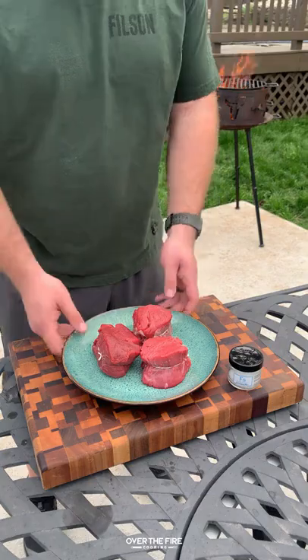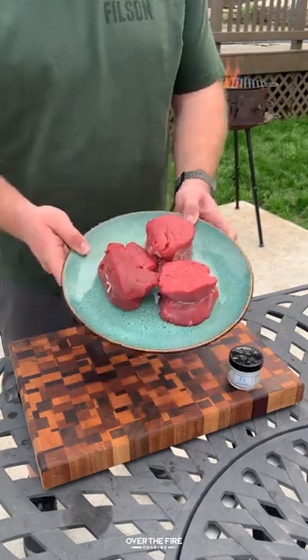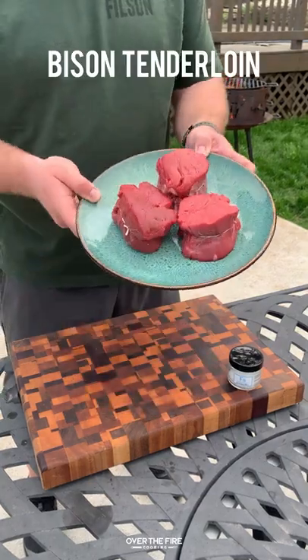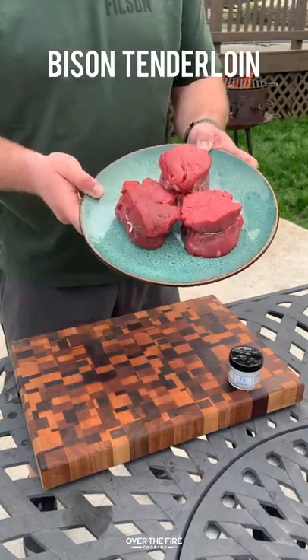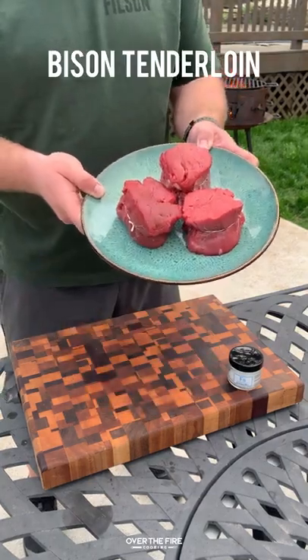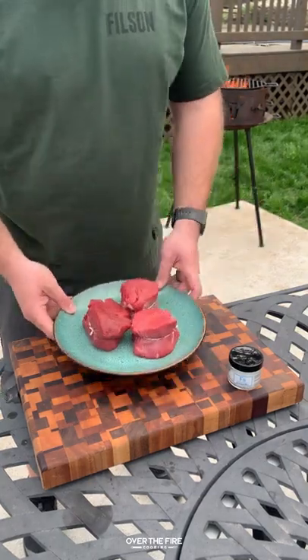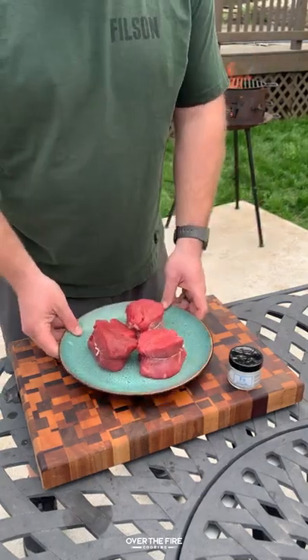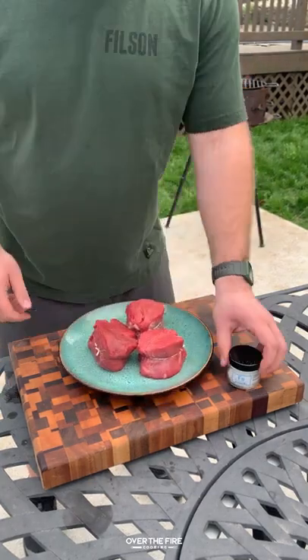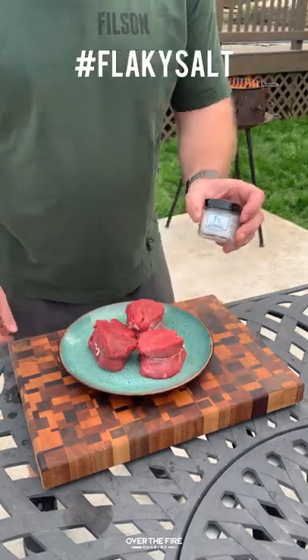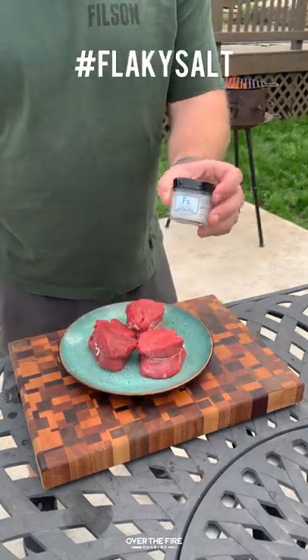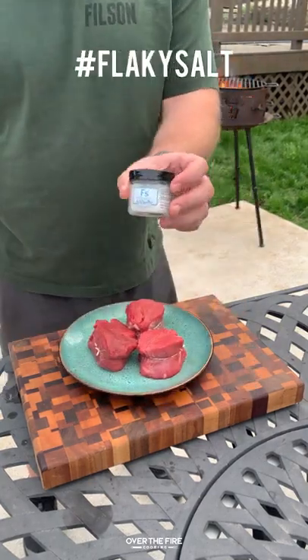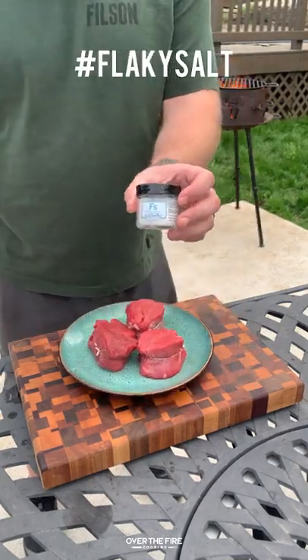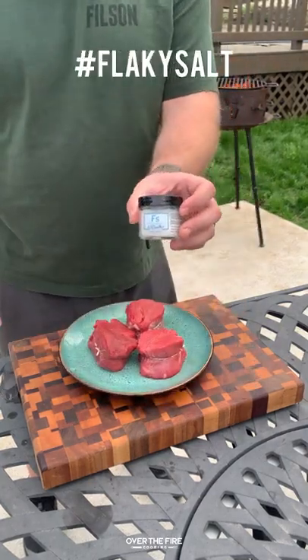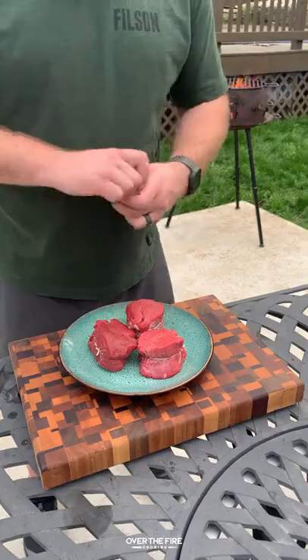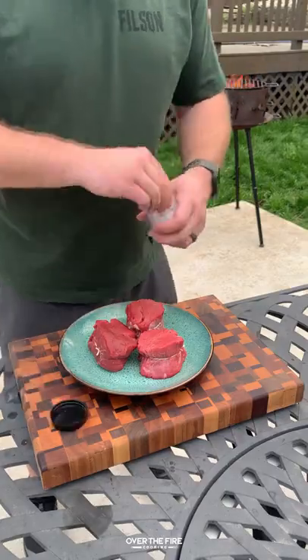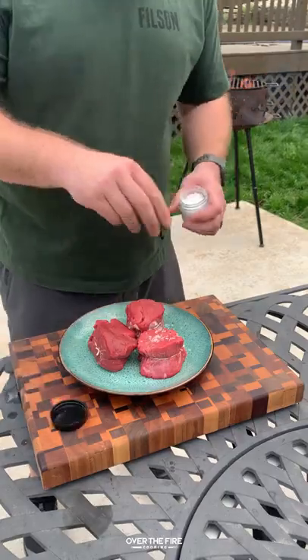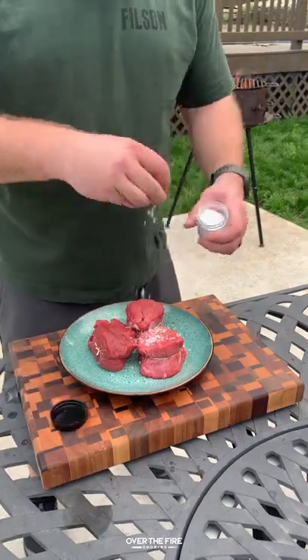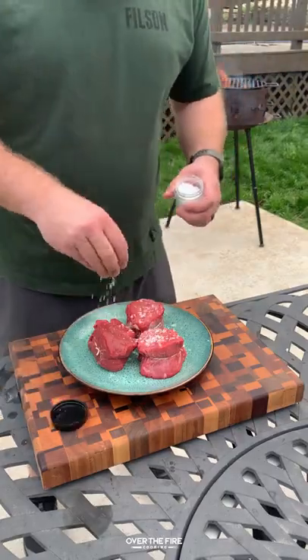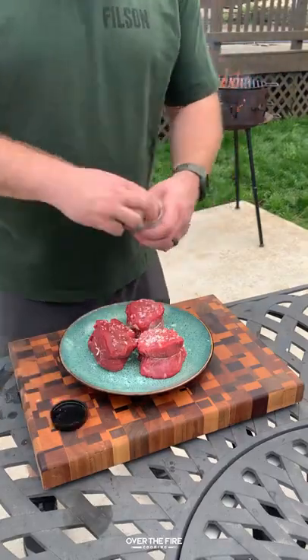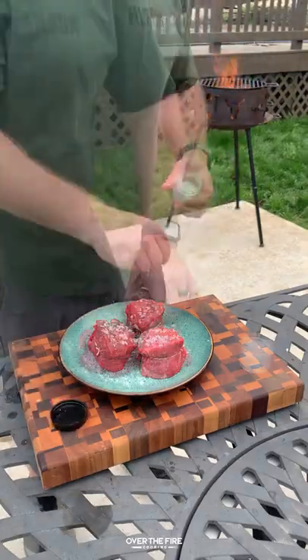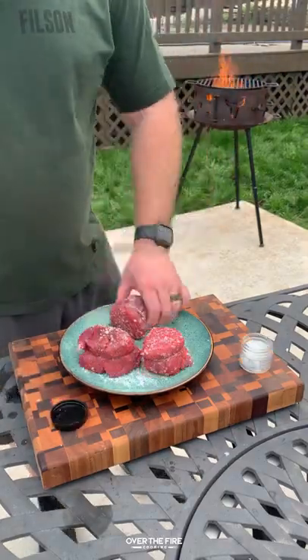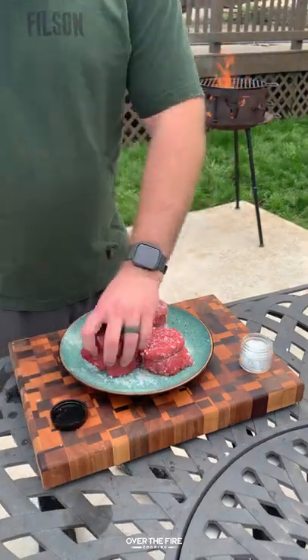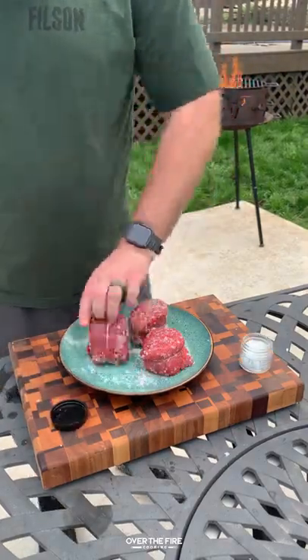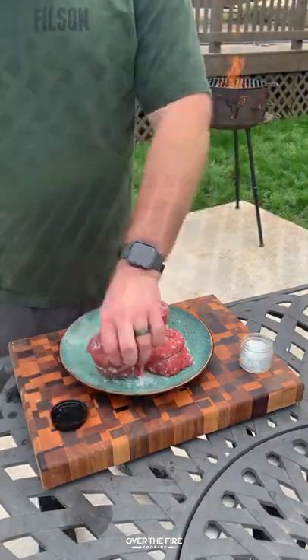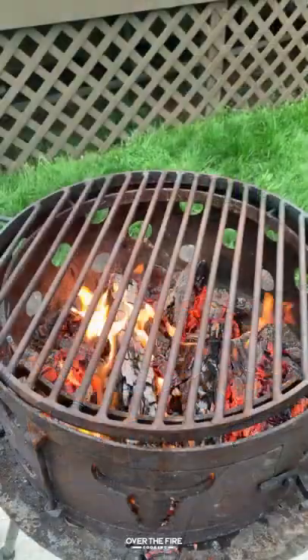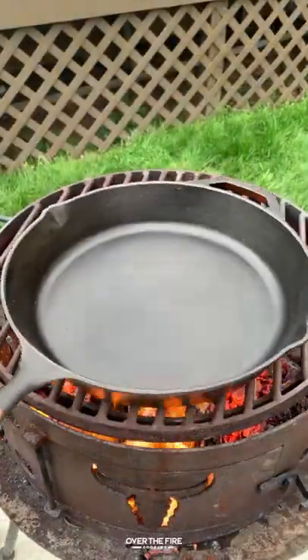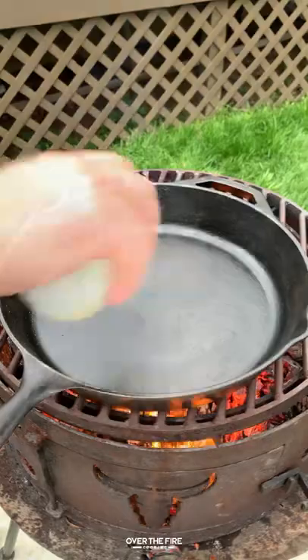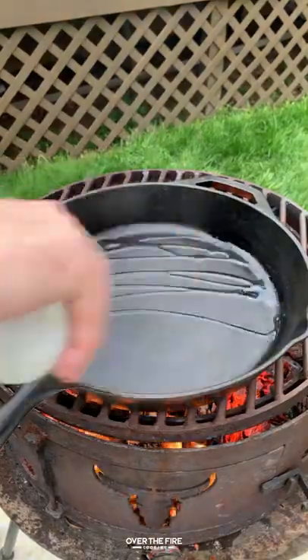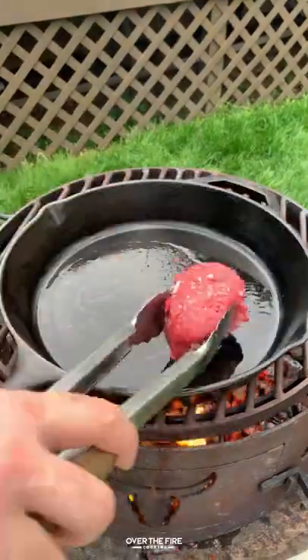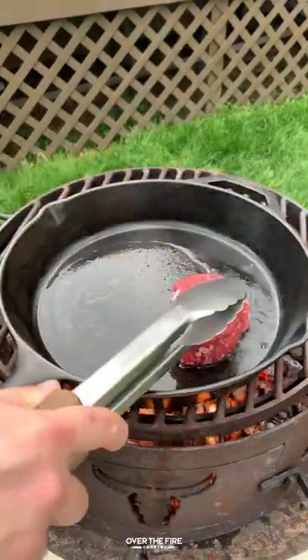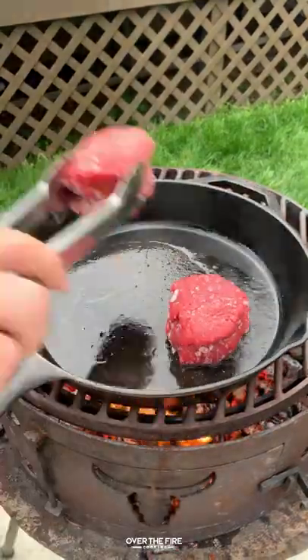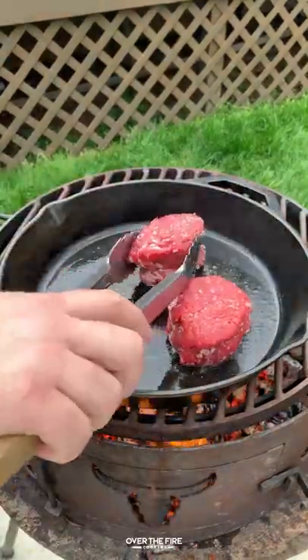Bison tenderloin with a cognac mushroom cream sauce. I'm going to start by seasoning these guys up with a cook named Matt's flaky salt. You can find that on spiceology.com. Set these guys in the fridge for 15 minutes and then preheat your grill to medium high heat.